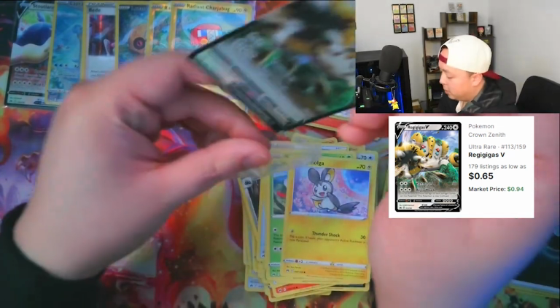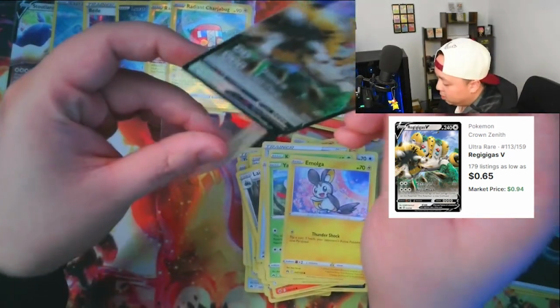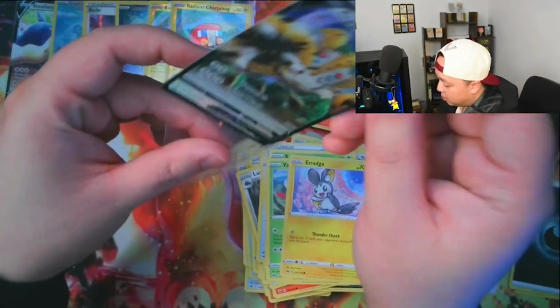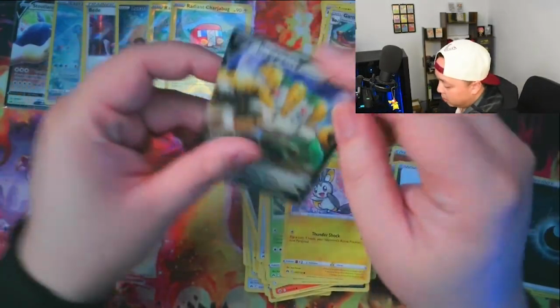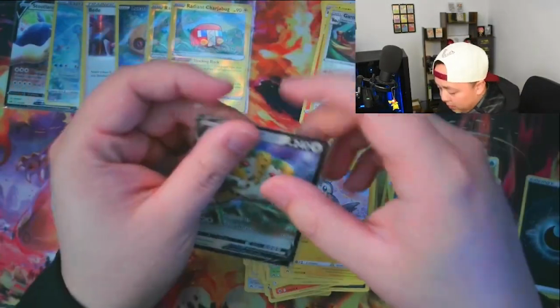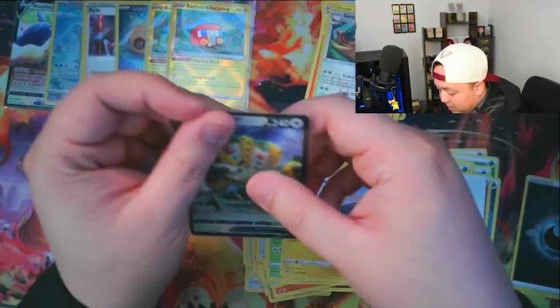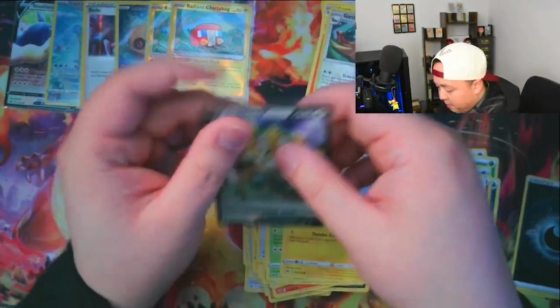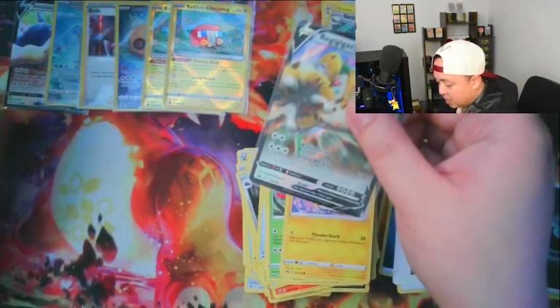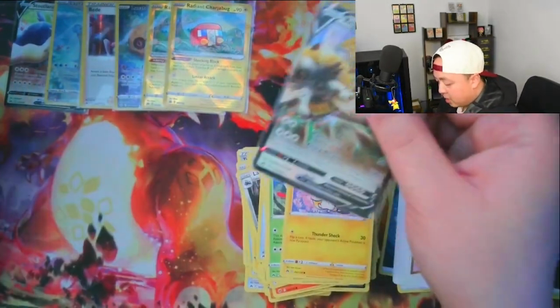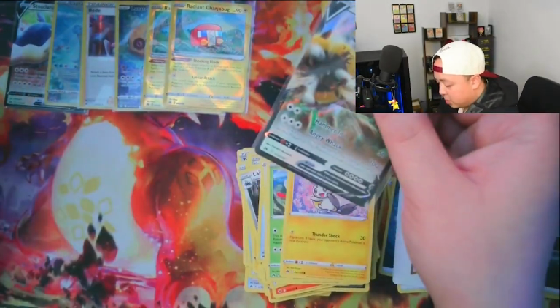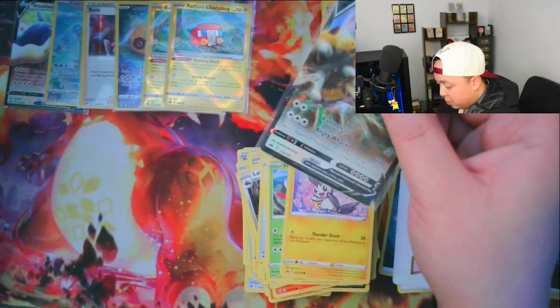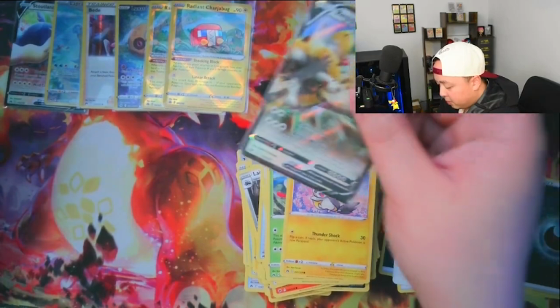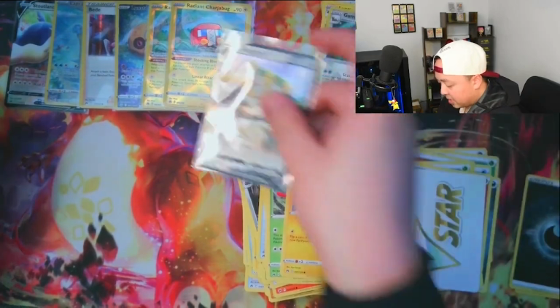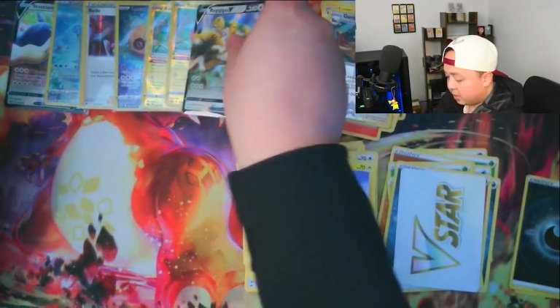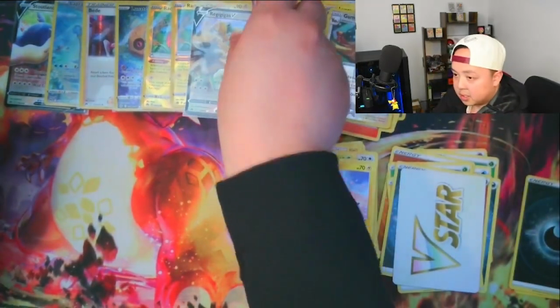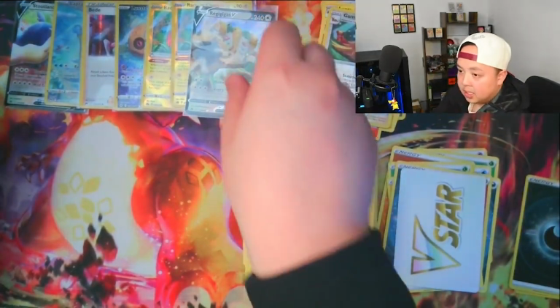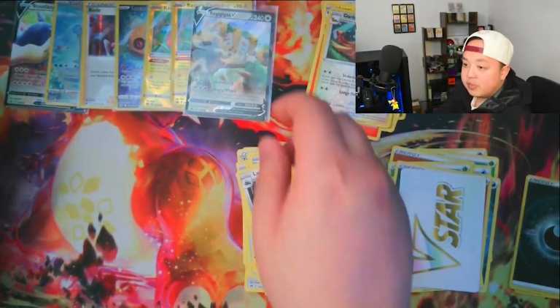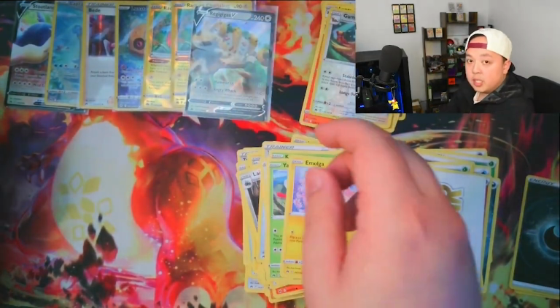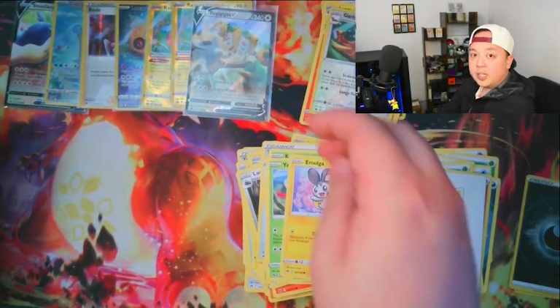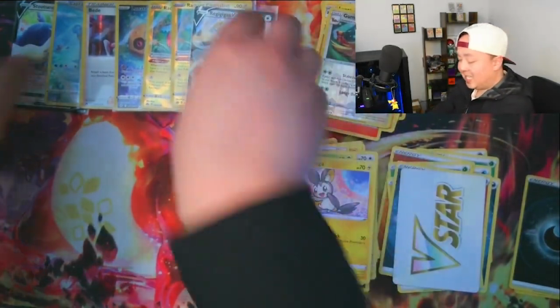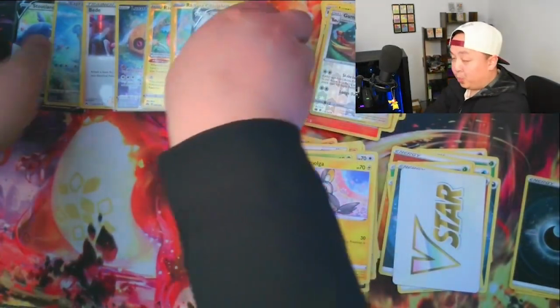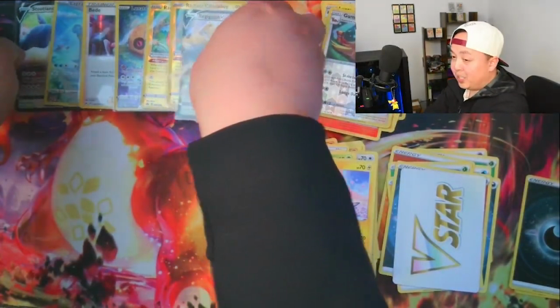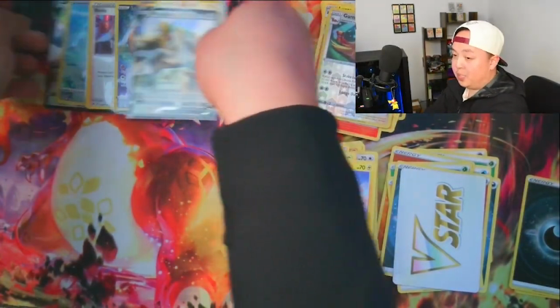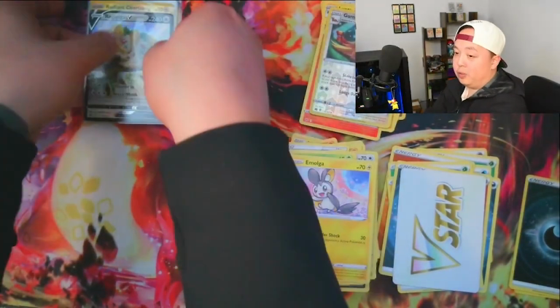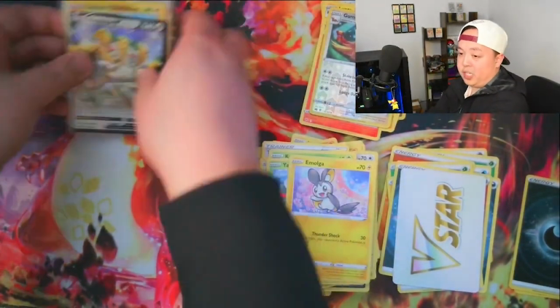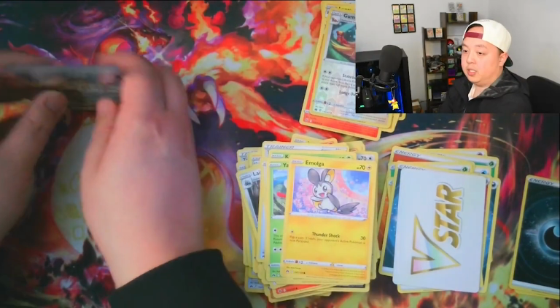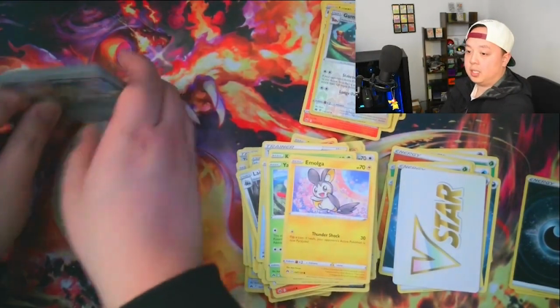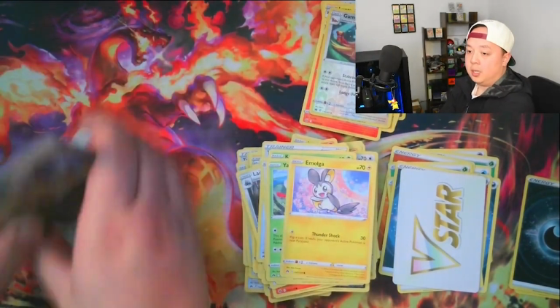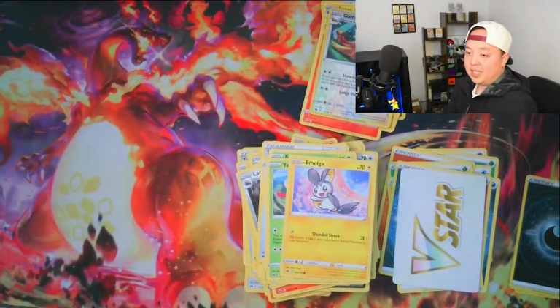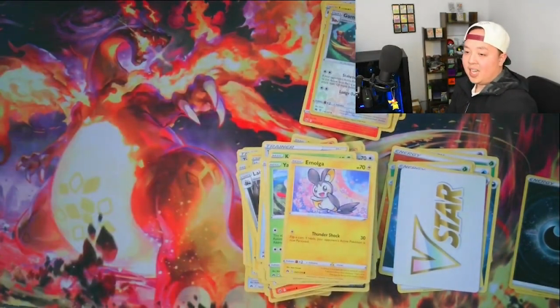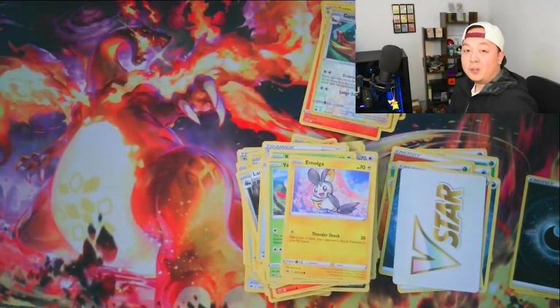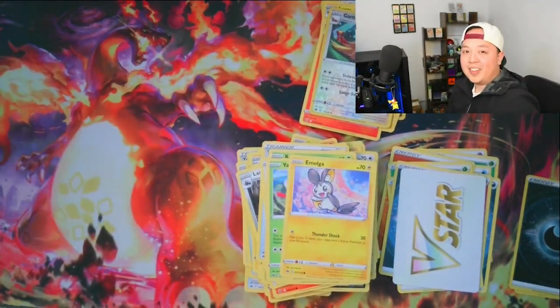So within 10 packs we got 7 hits — a 70% hit rate. That seems pretty typical from my experience. But let's see how the right side does.